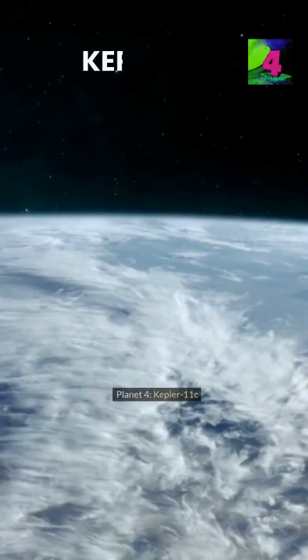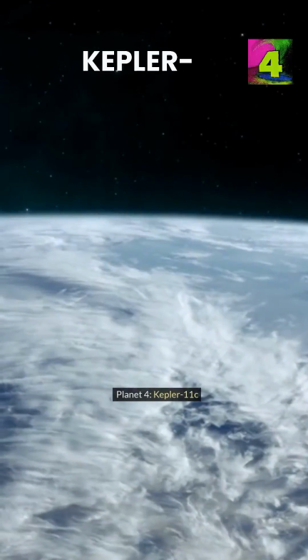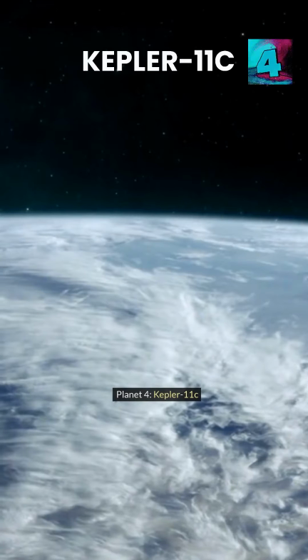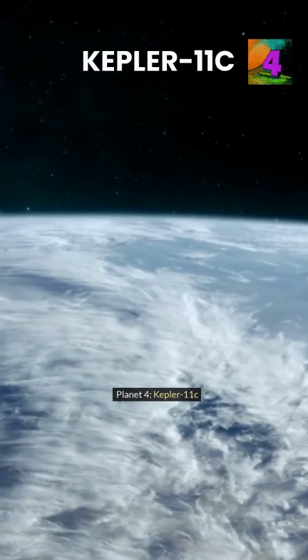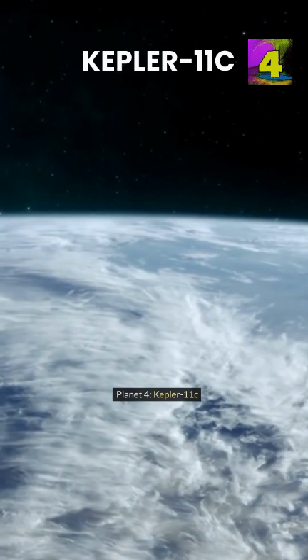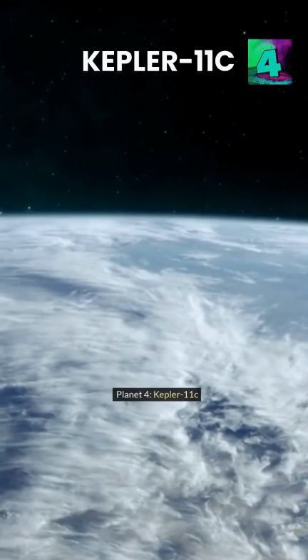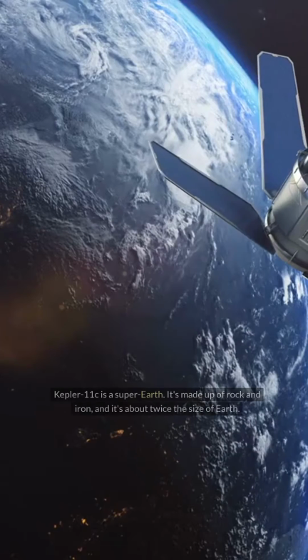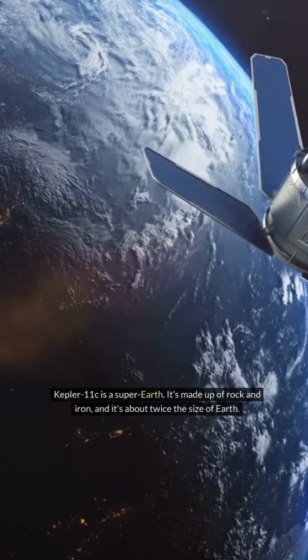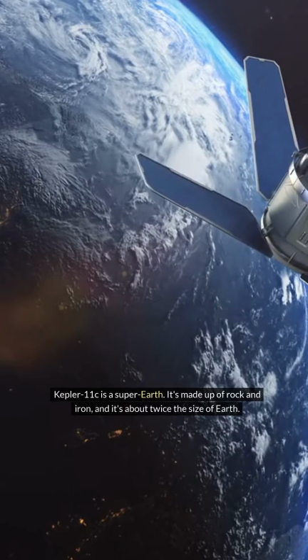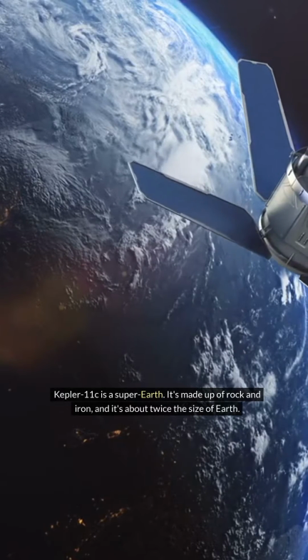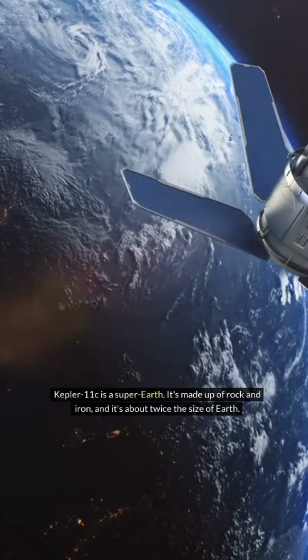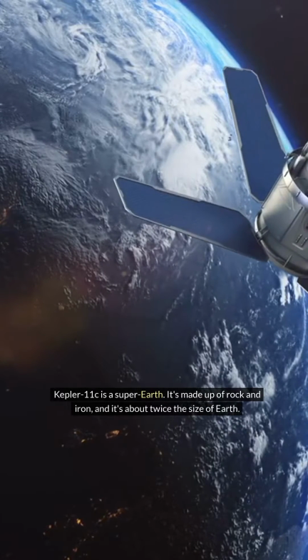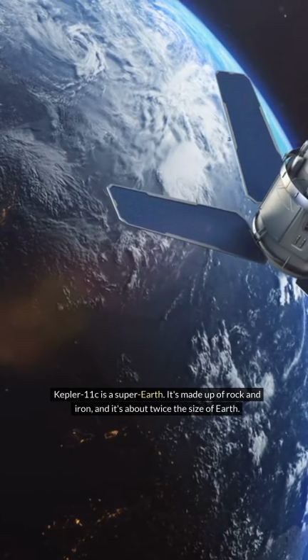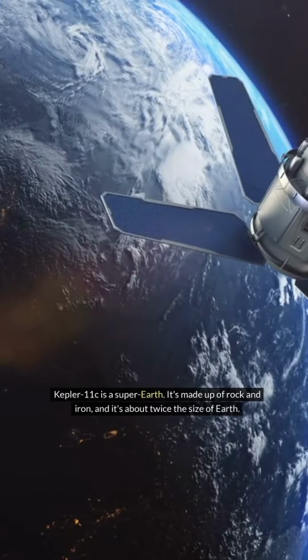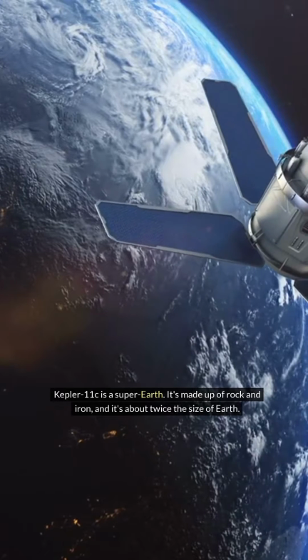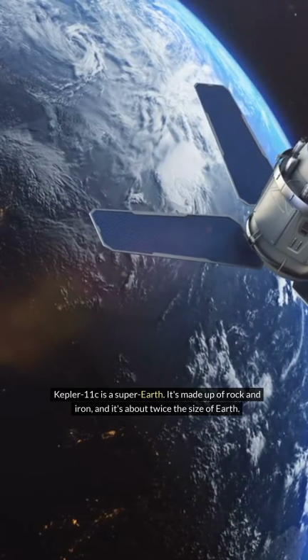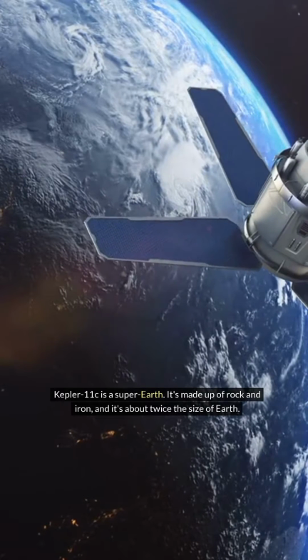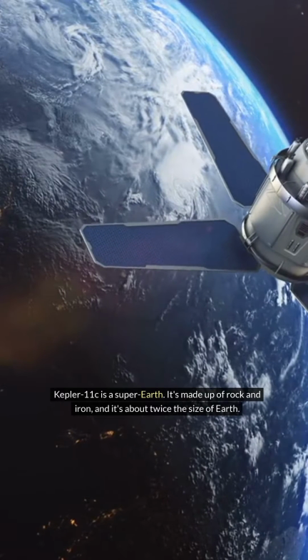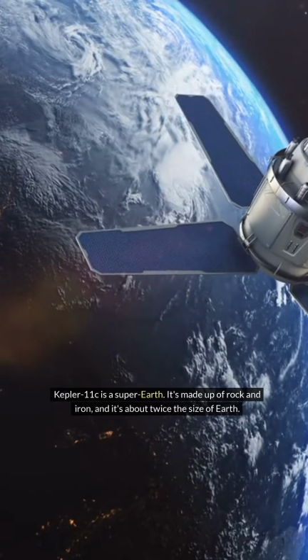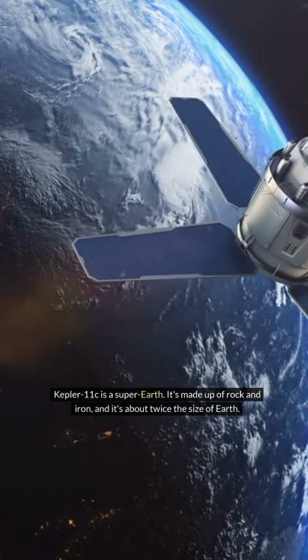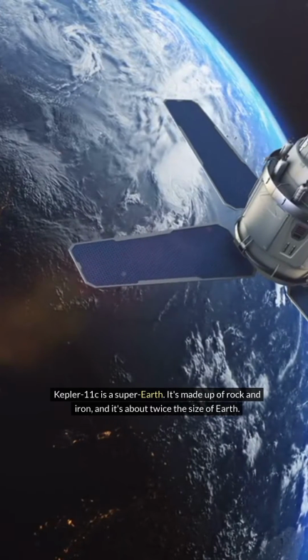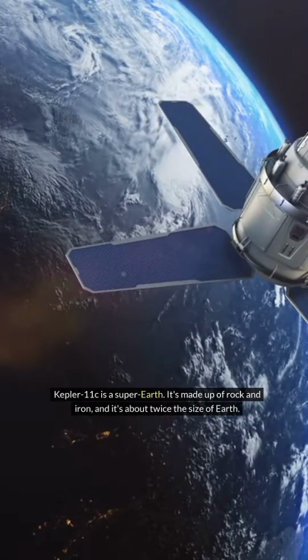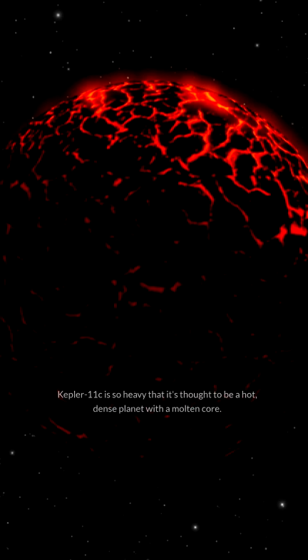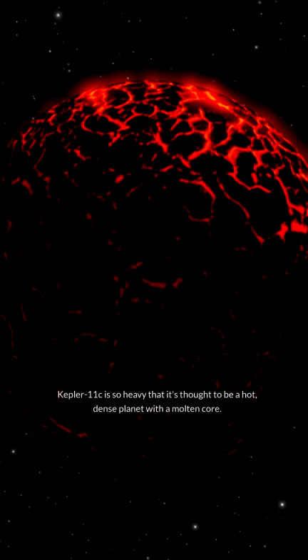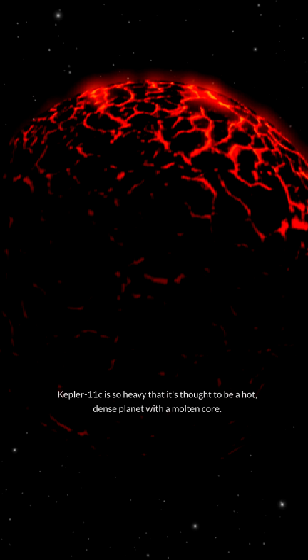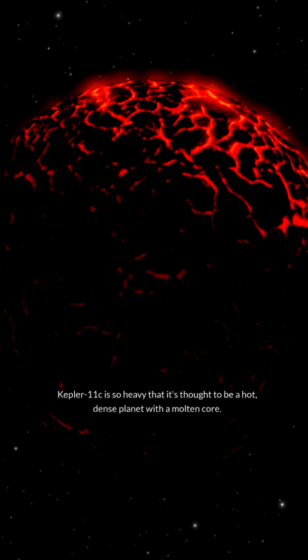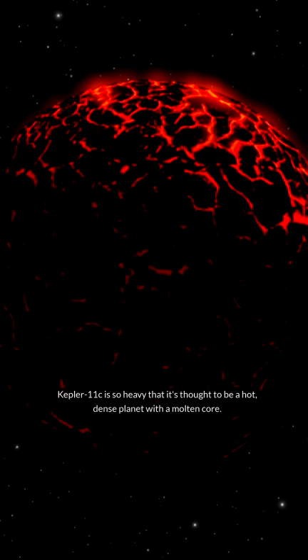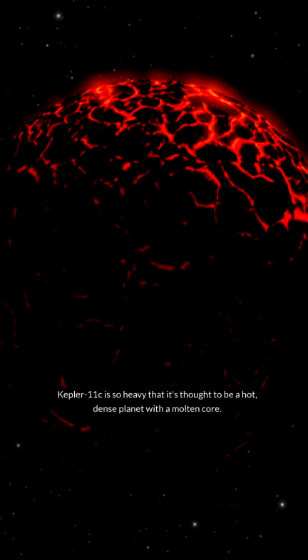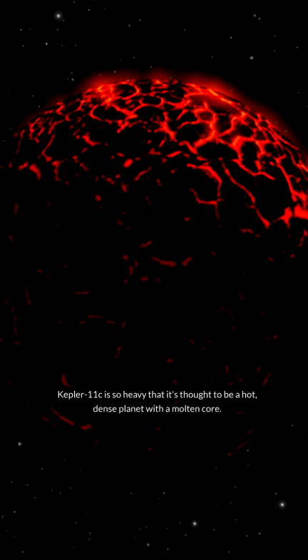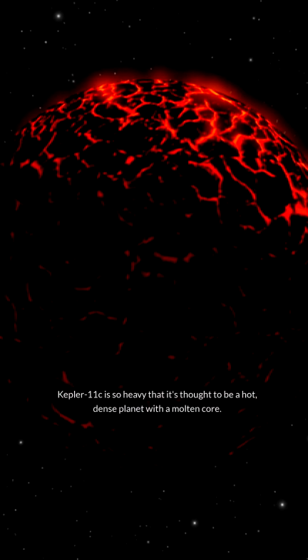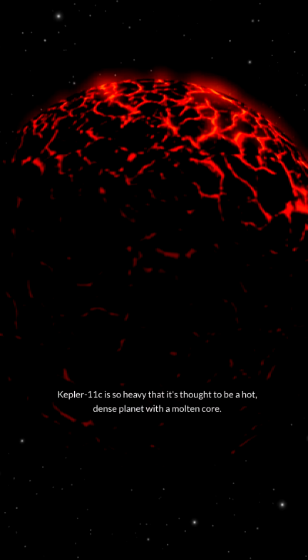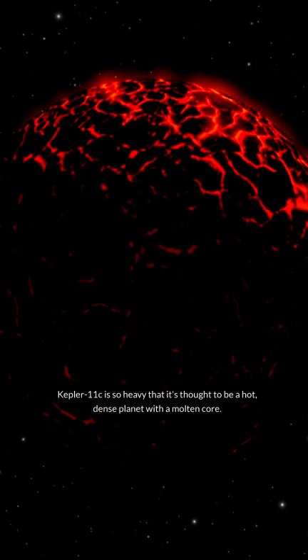Planet 4: Kepler-11c. Kepler-11c is a super-Earth. It's made up of rock and iron, and it's about twice the size of Earth. This planet is so heavy that it's thought to be a hot, dense planet with a molten core.